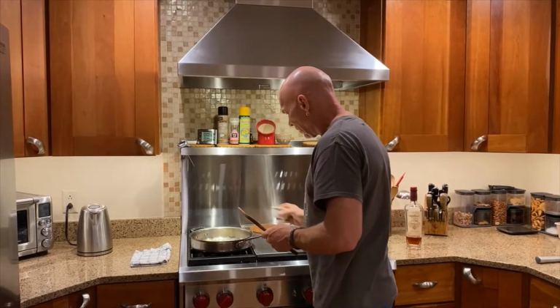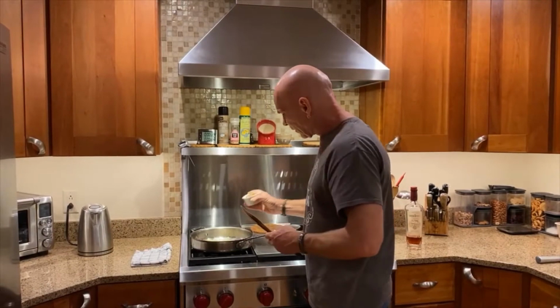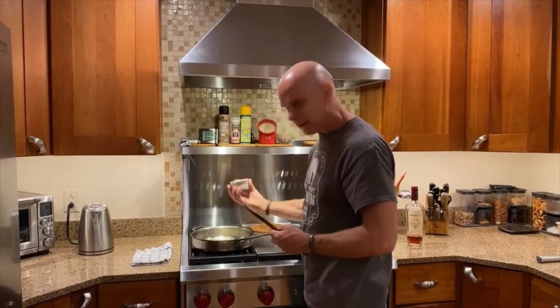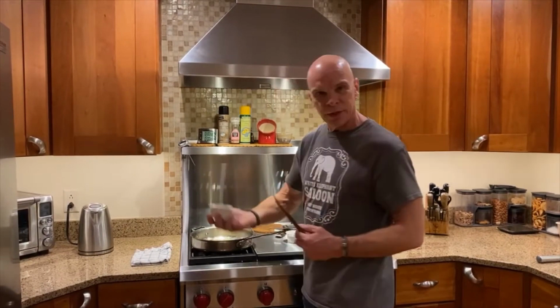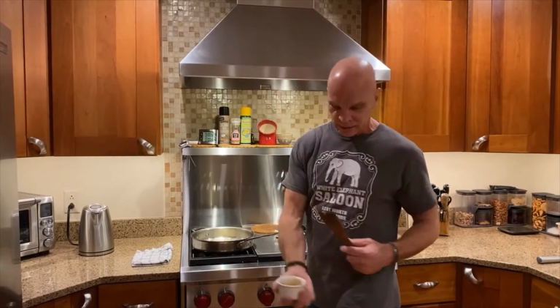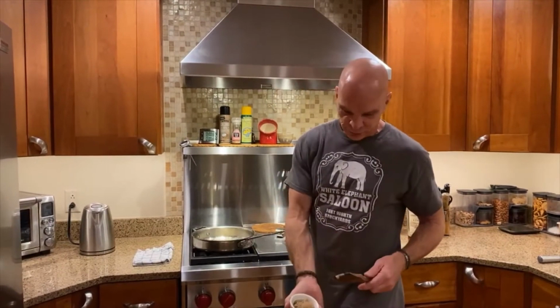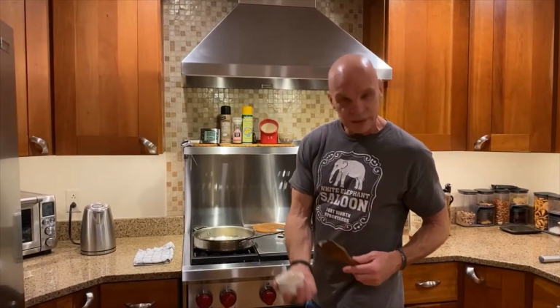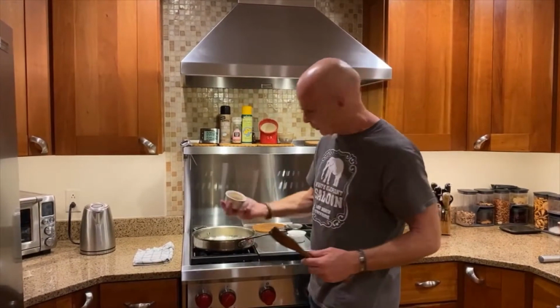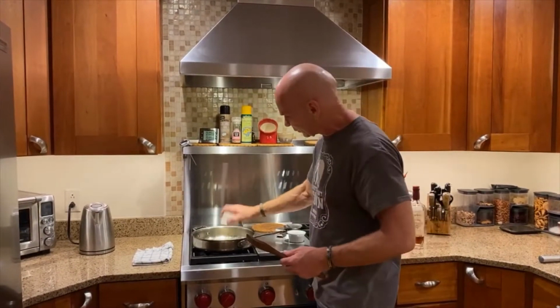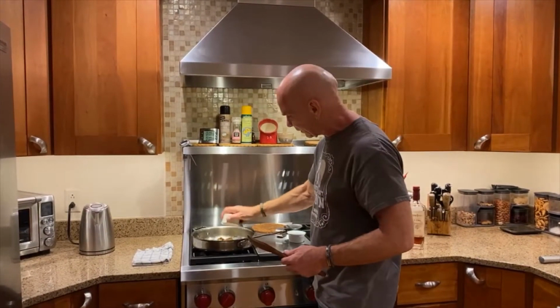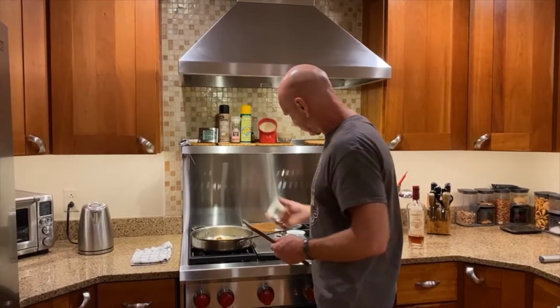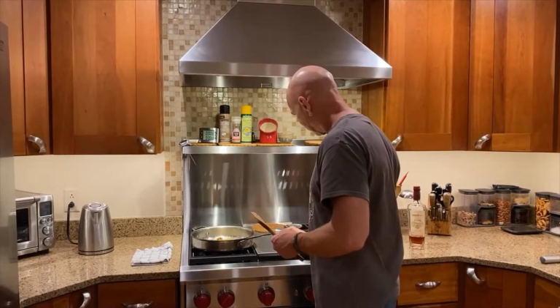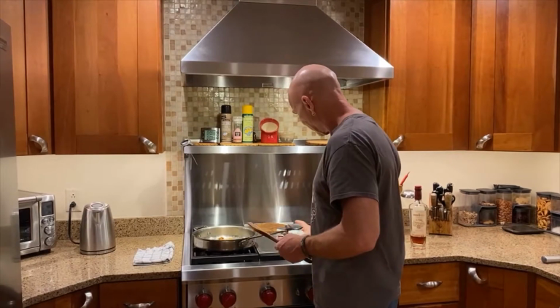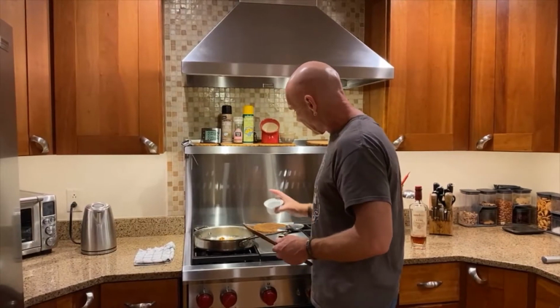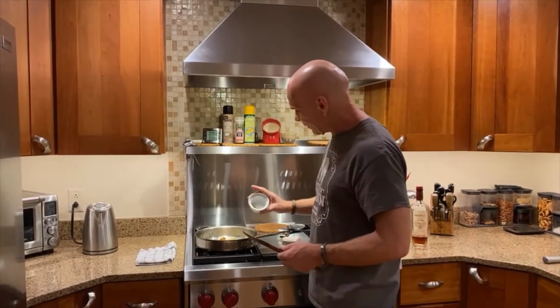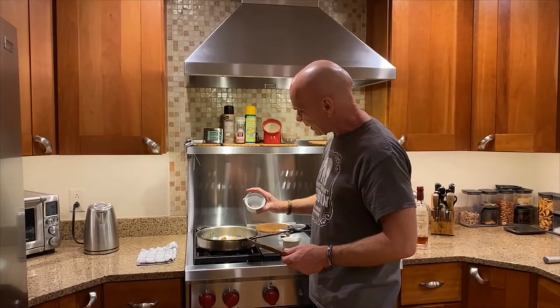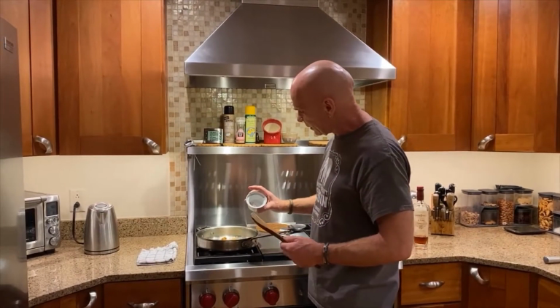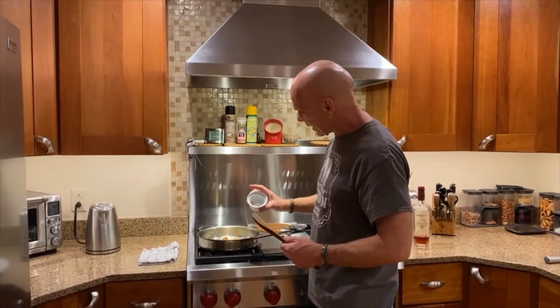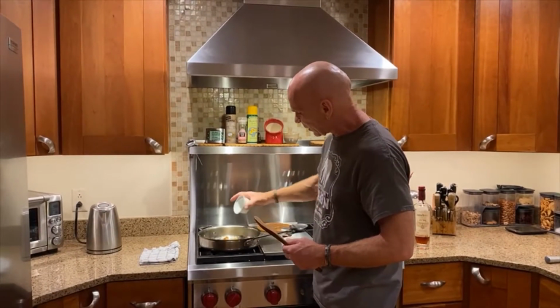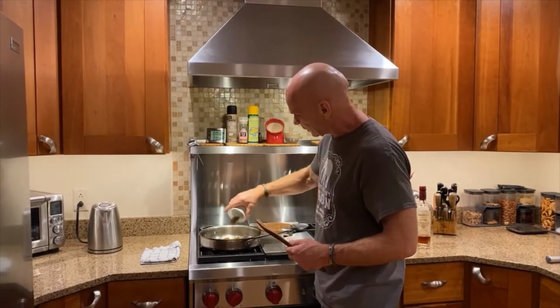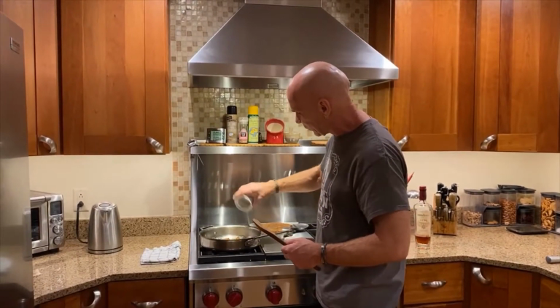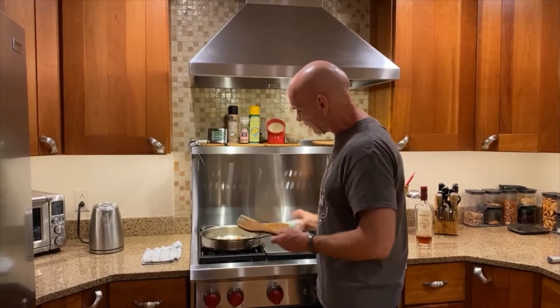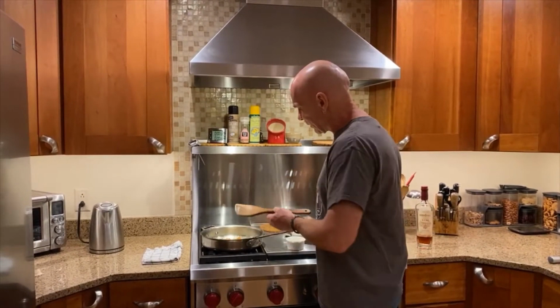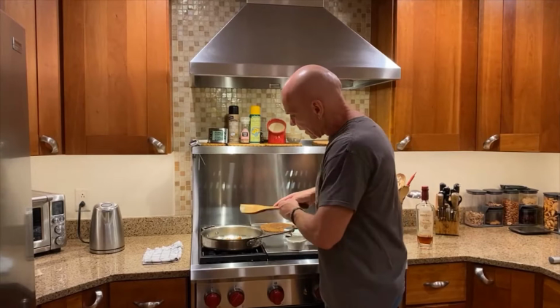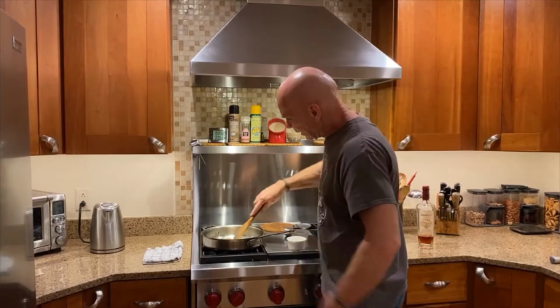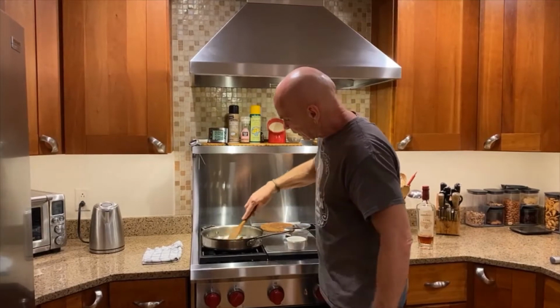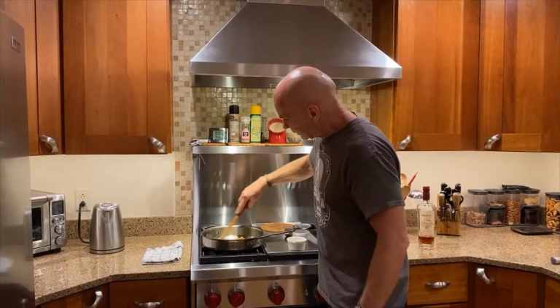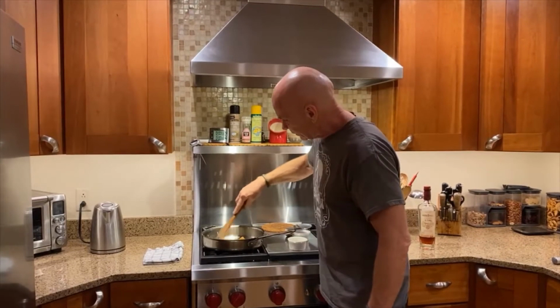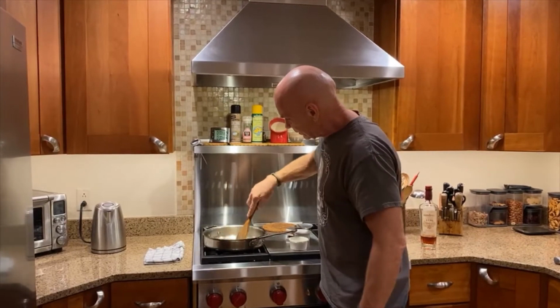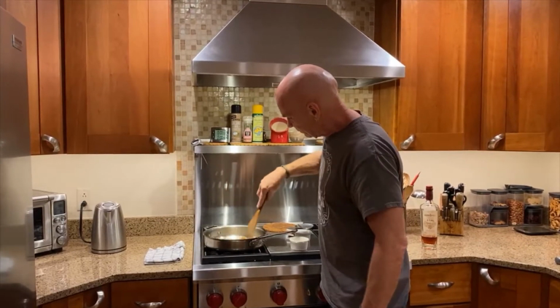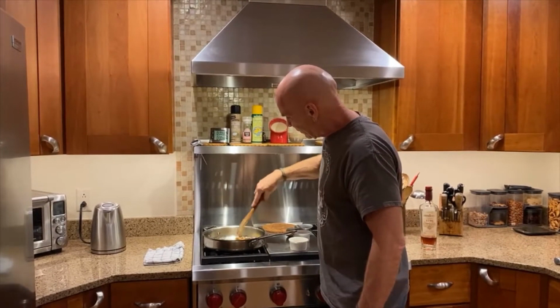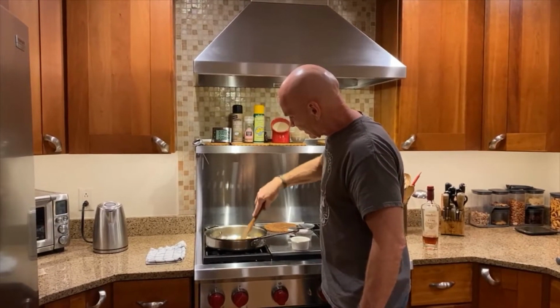We're just going to melt this butter down. I'm going to dump in about three or four tablespoons of brown sugar, and then about a quarter teaspoon of cinnamon, and just let this melt down.